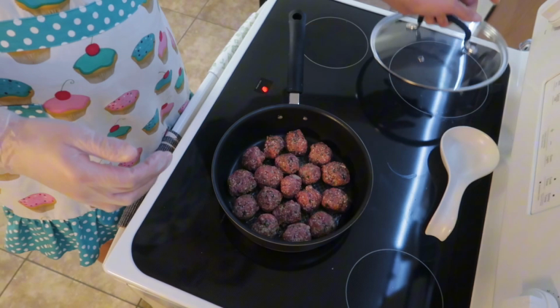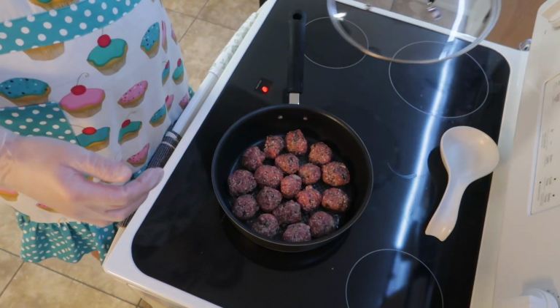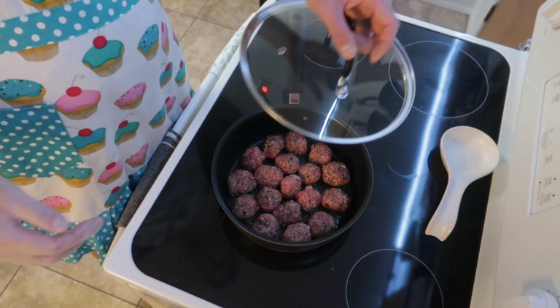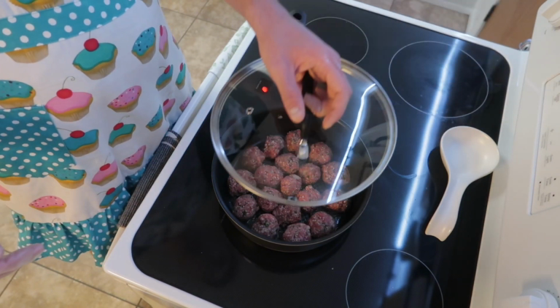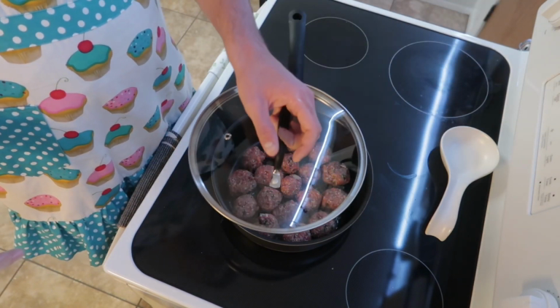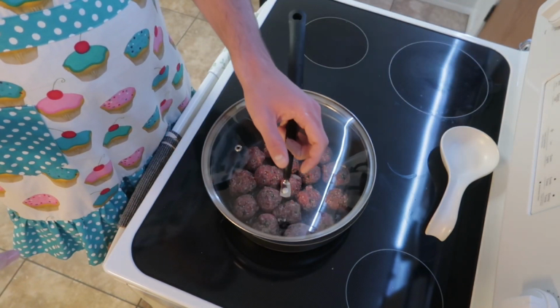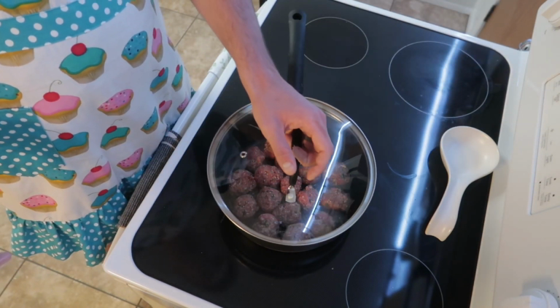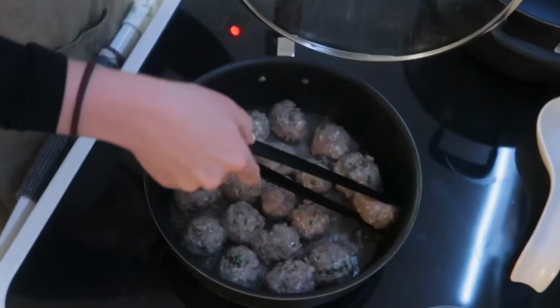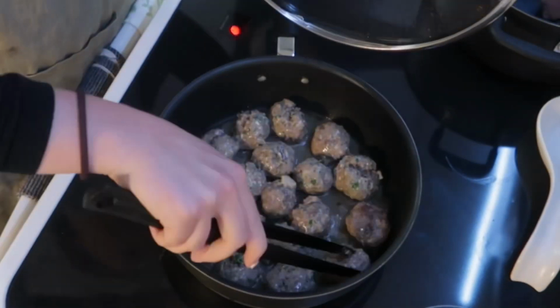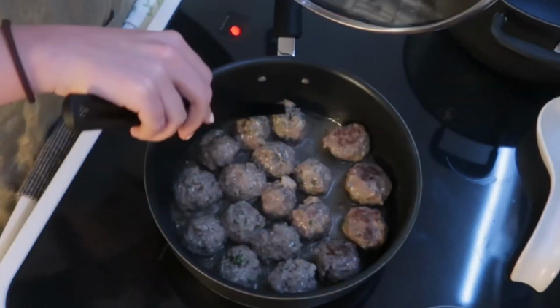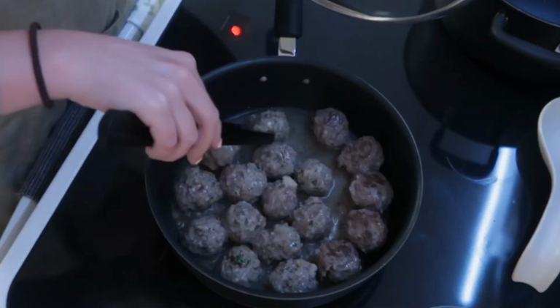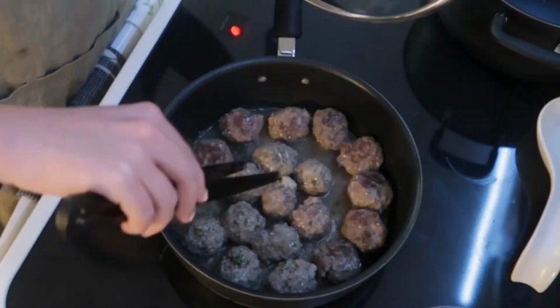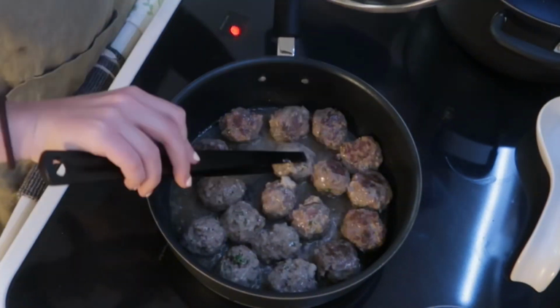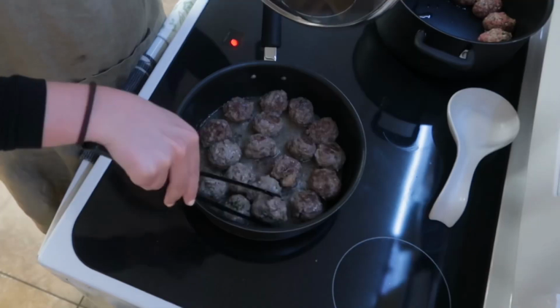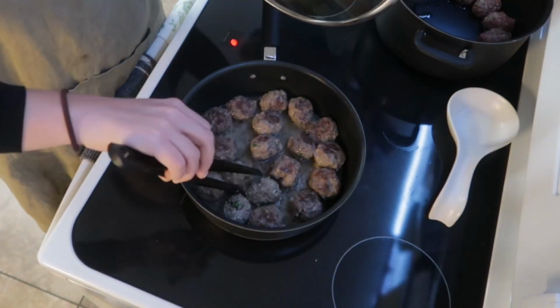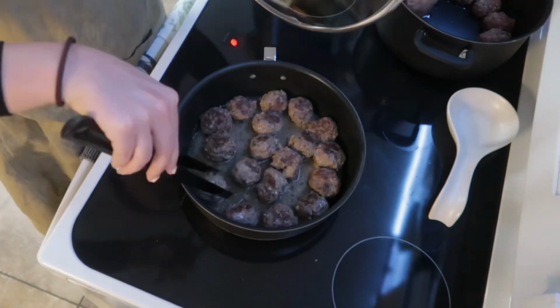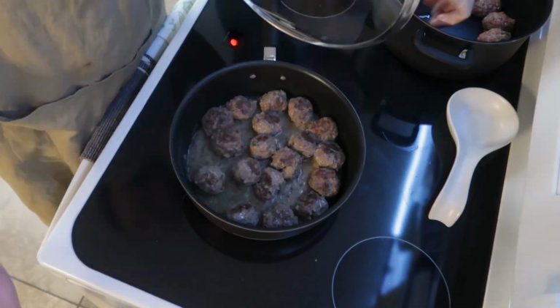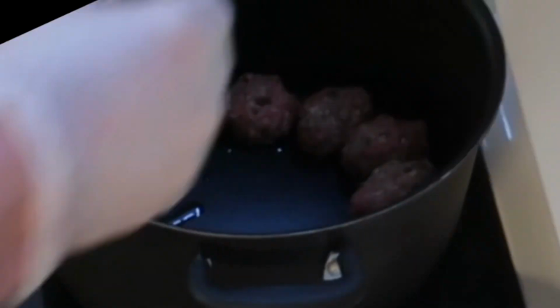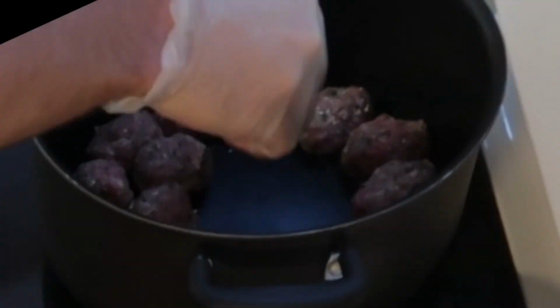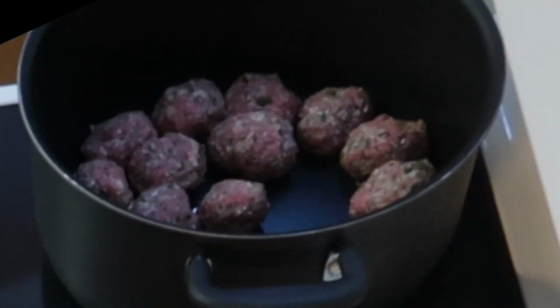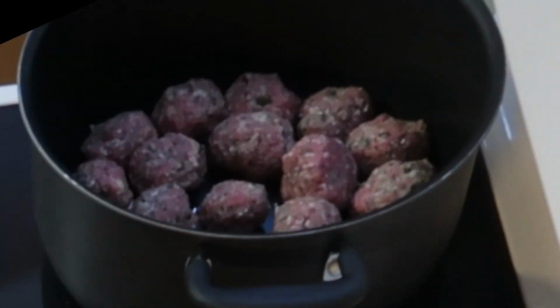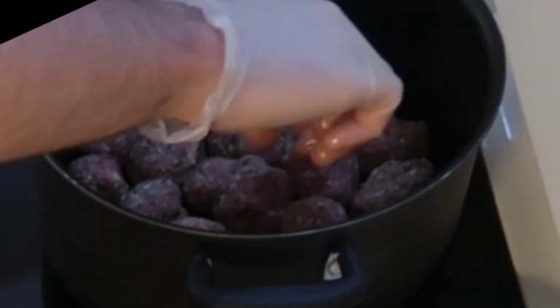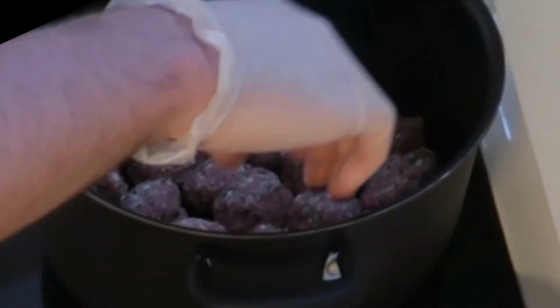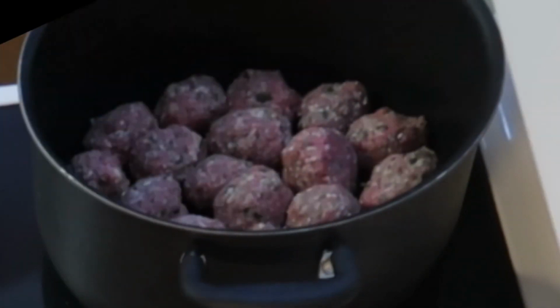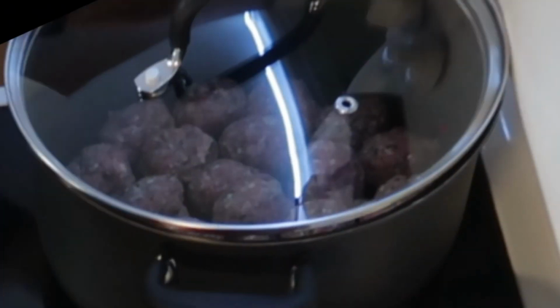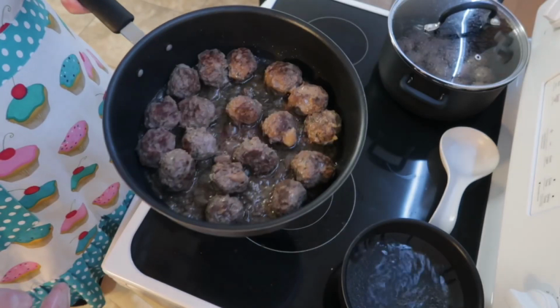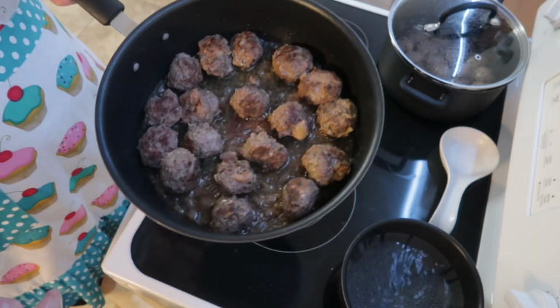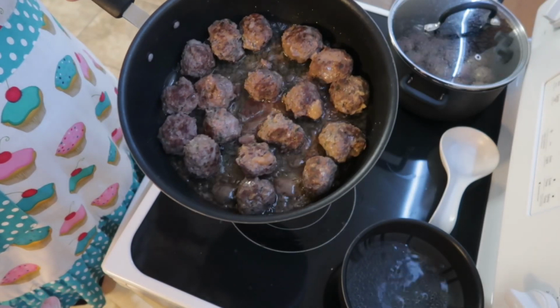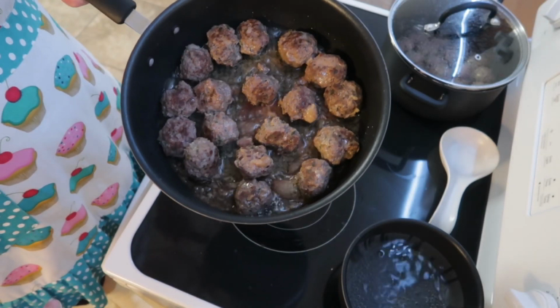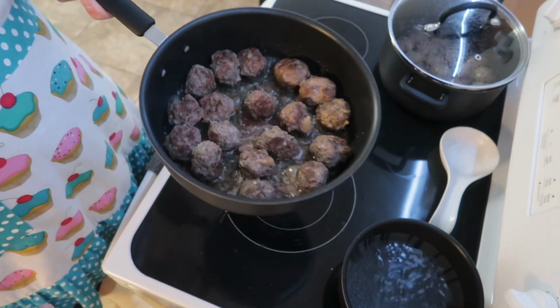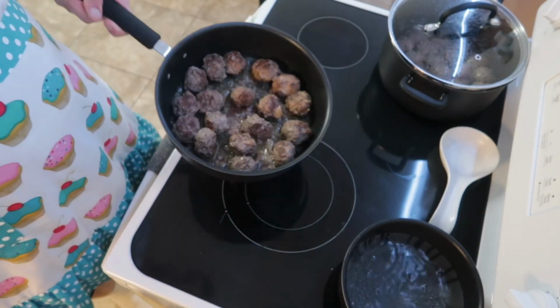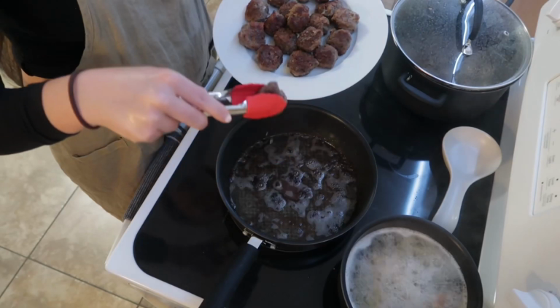Cover them and let them turn brown. Then you're gonna want to flip them and get a nice caramelized glaze on there. Some of the oil coming out of the Parmesan cheese made a caramelized crisp on them and it was so good.